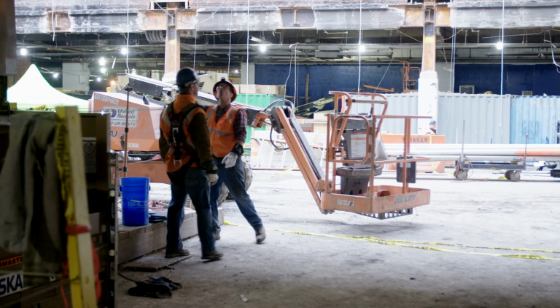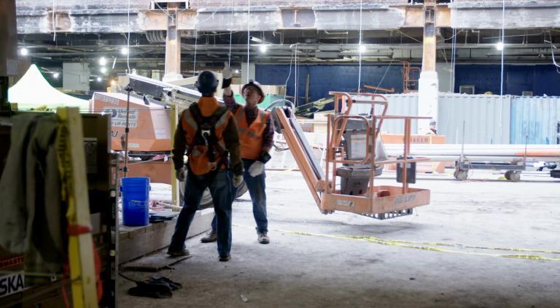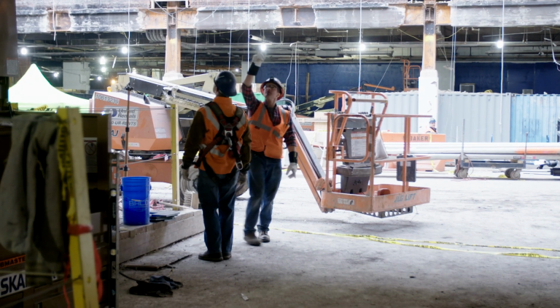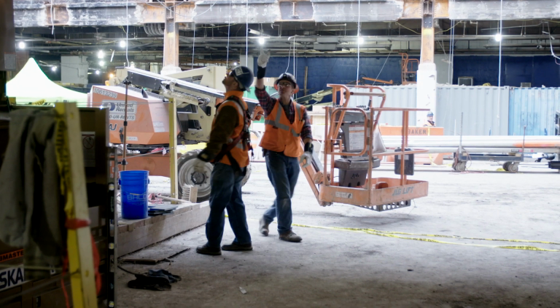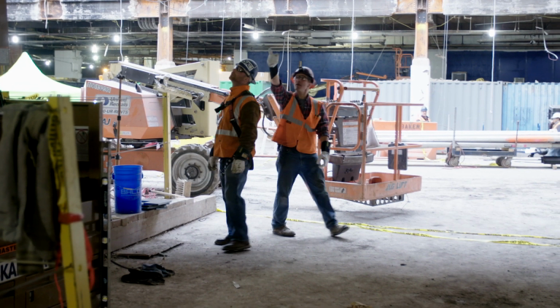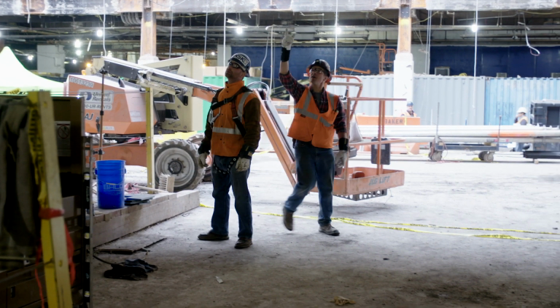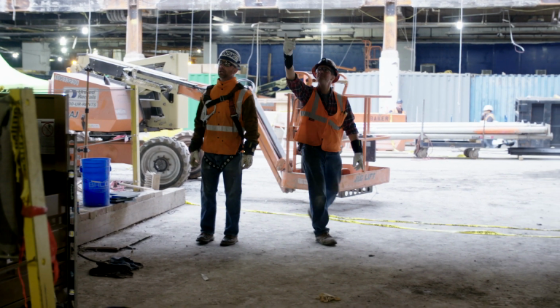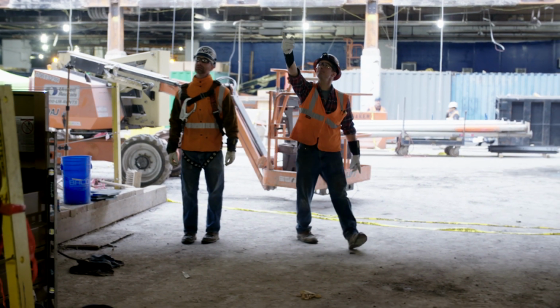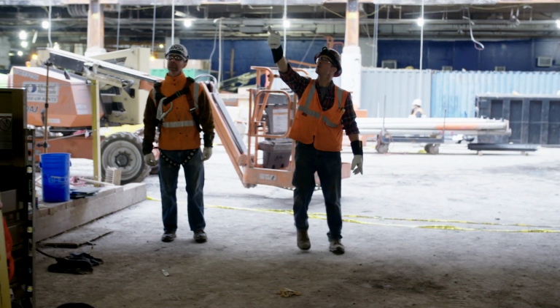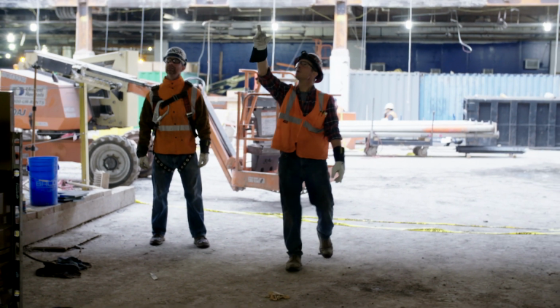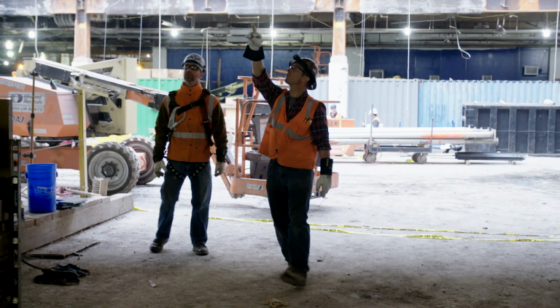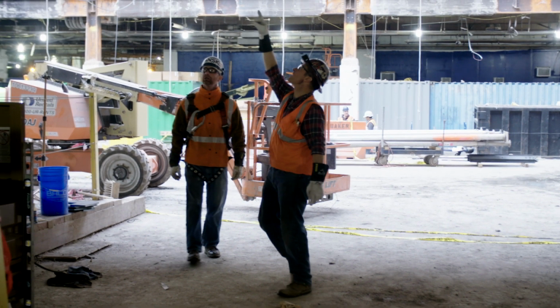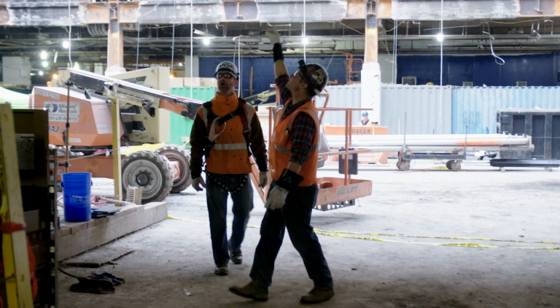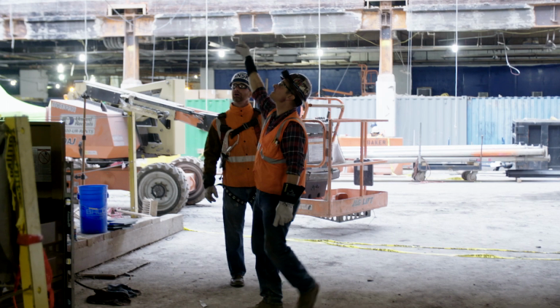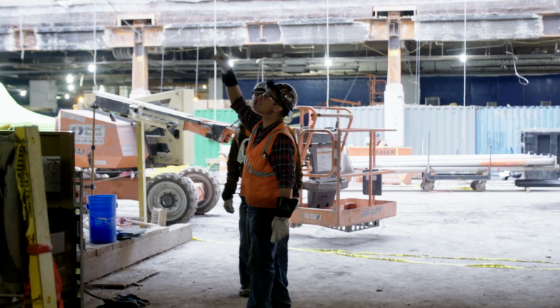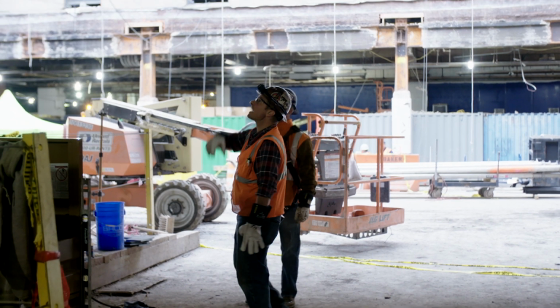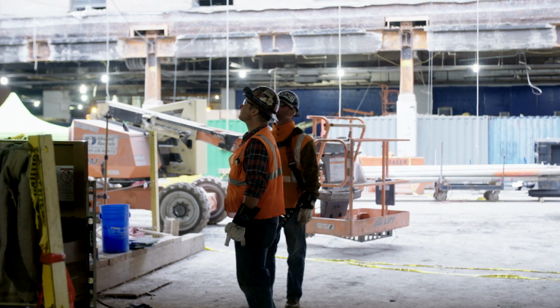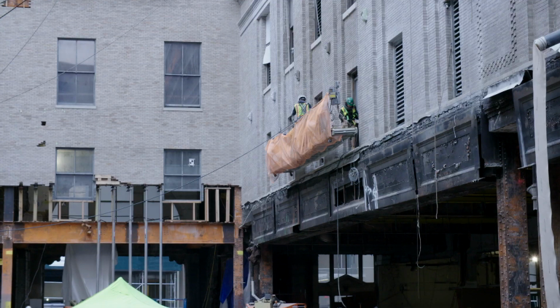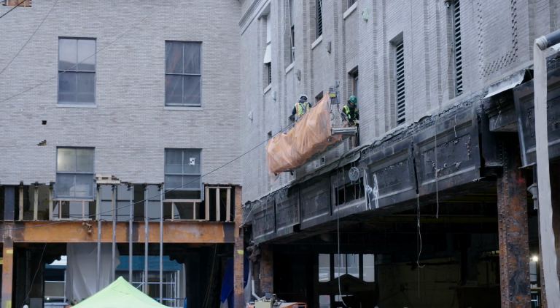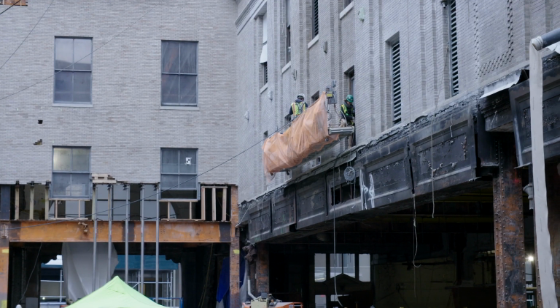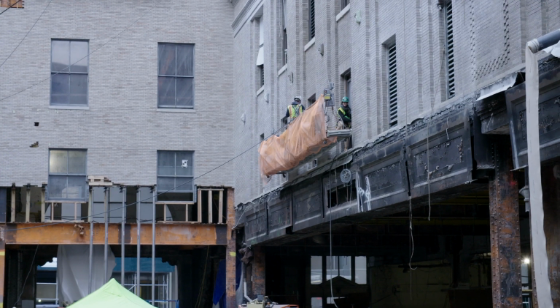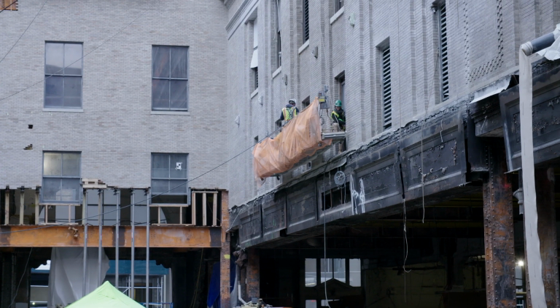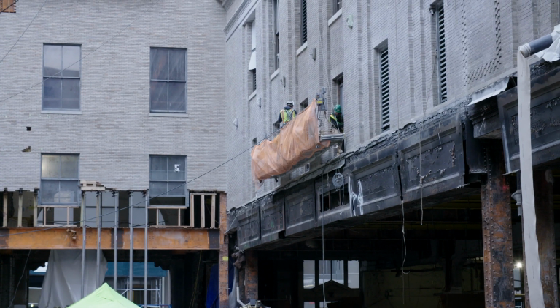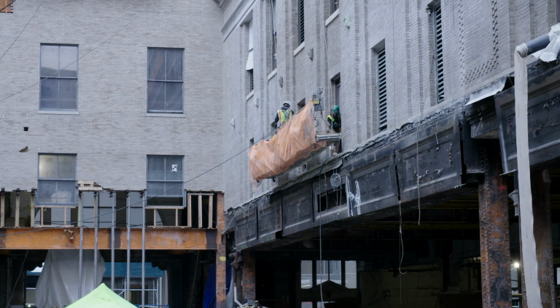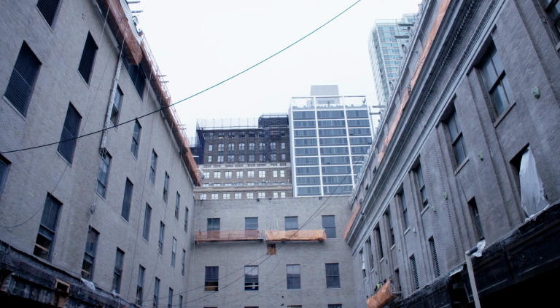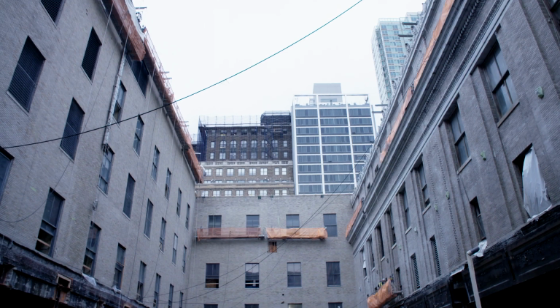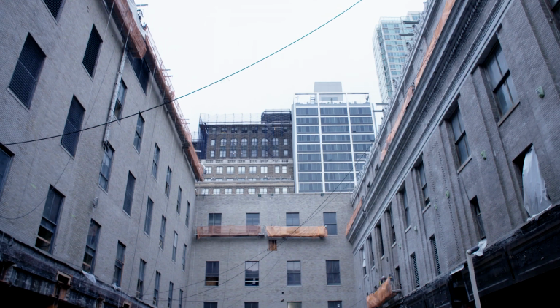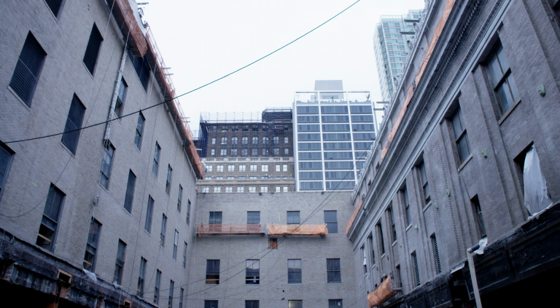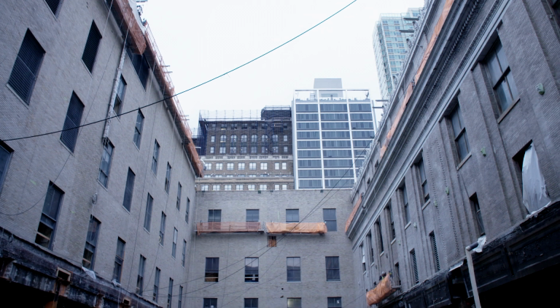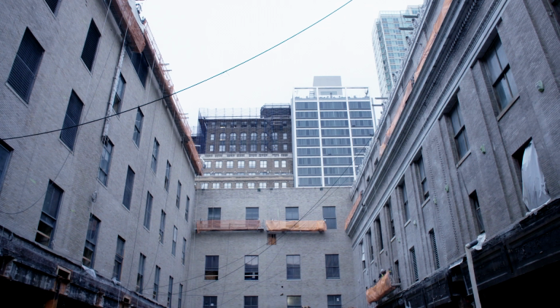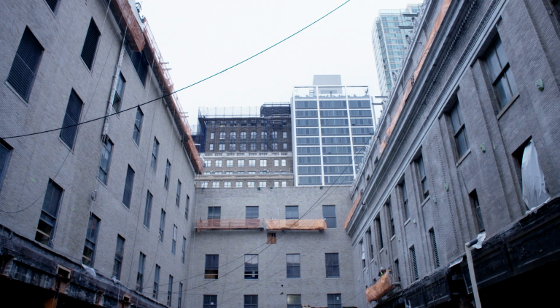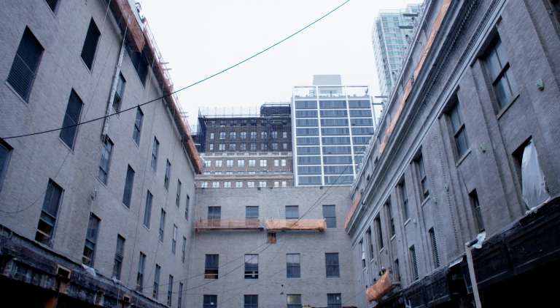While we're here, we saw the temporary structure they have in place while they're removing the existing roof to put in a new skylight that'll go down to the main concourse of the new train station.